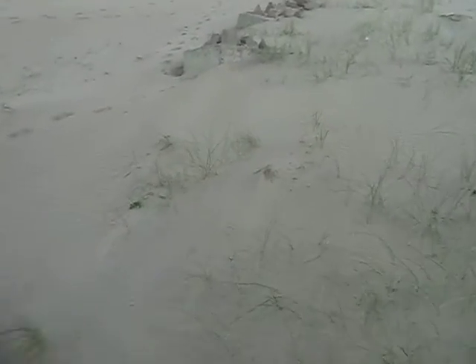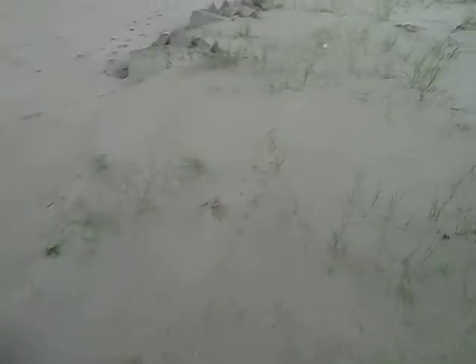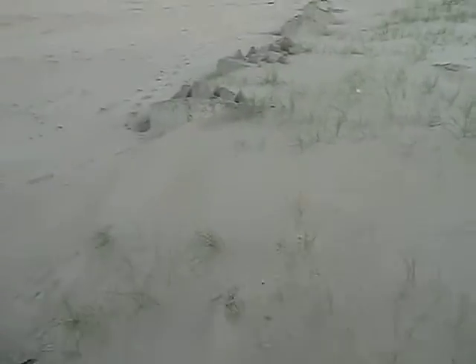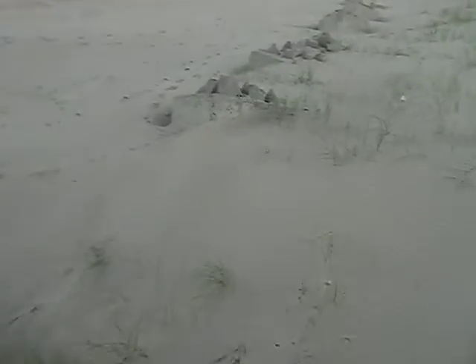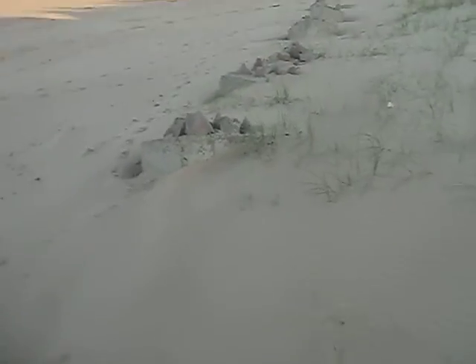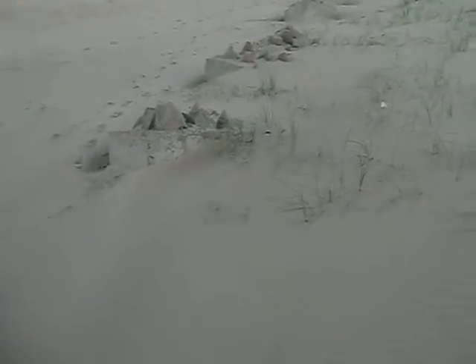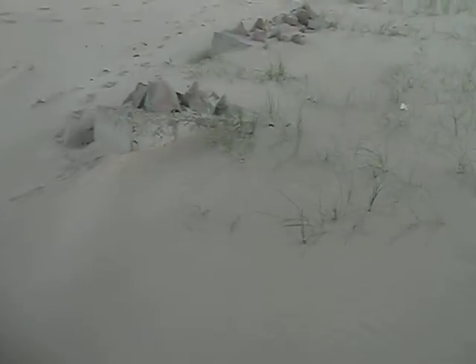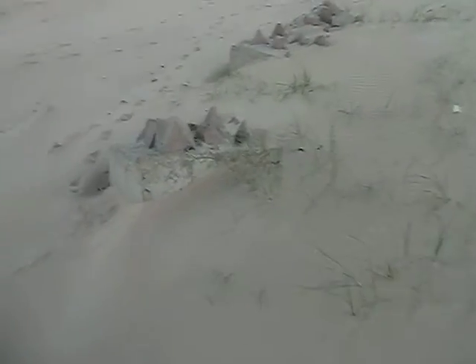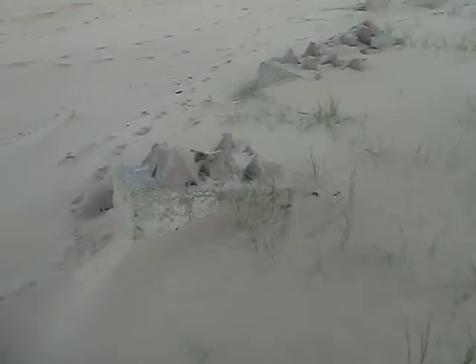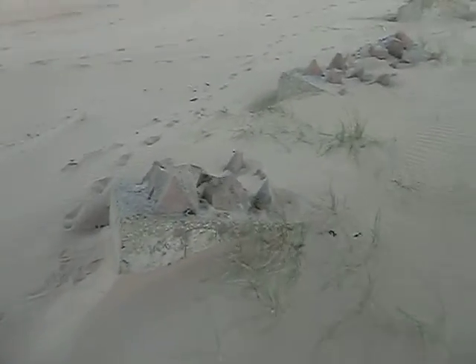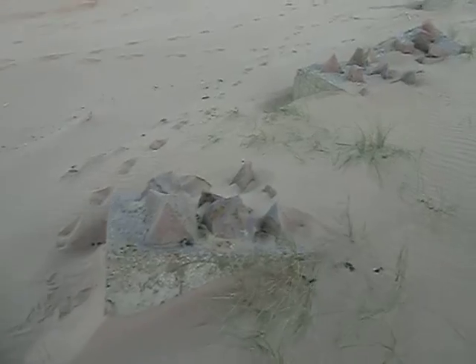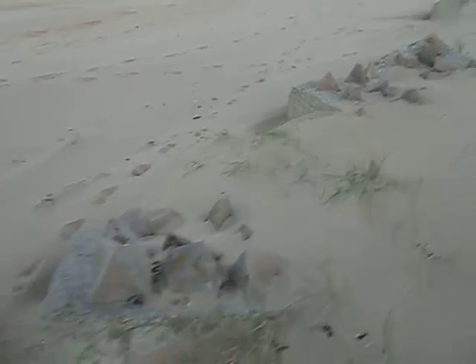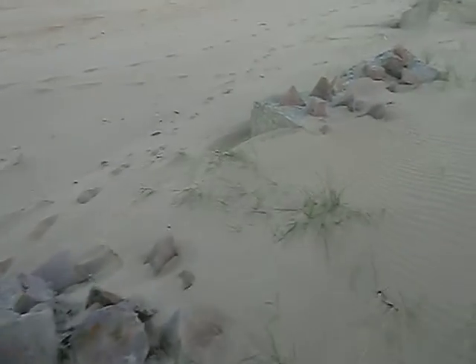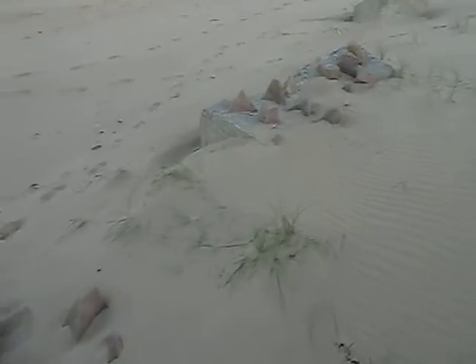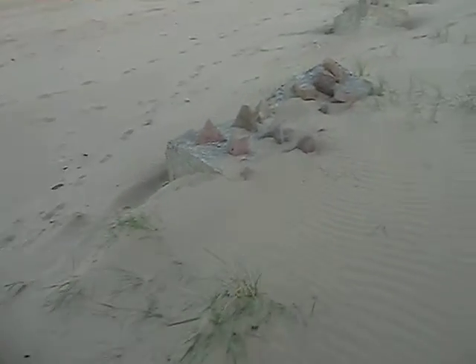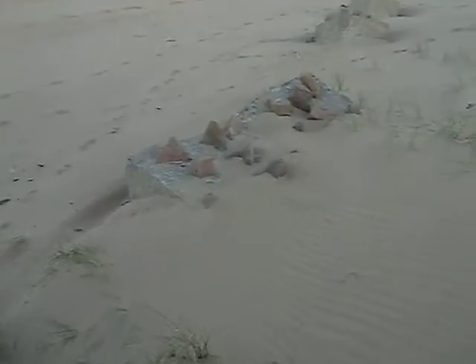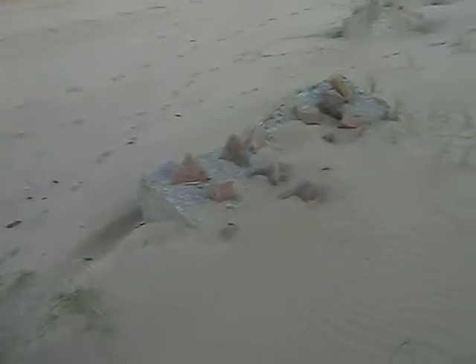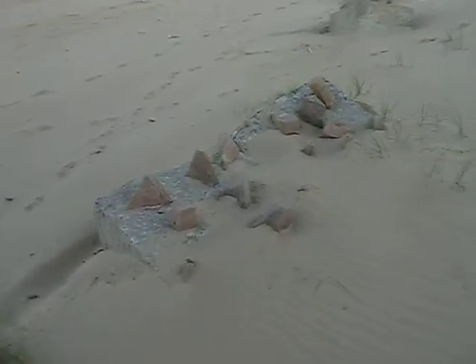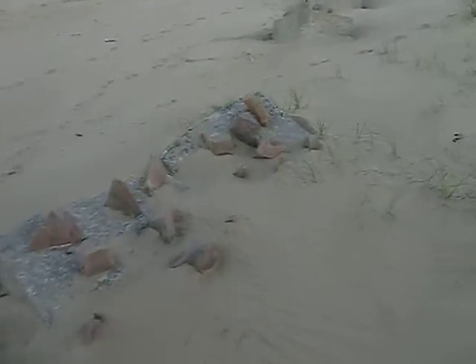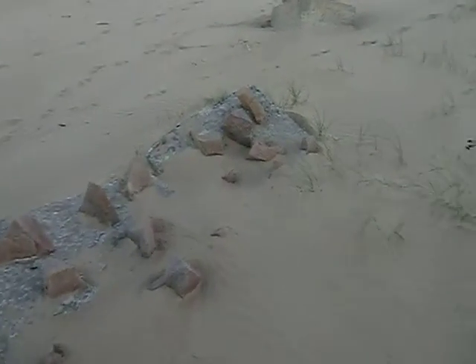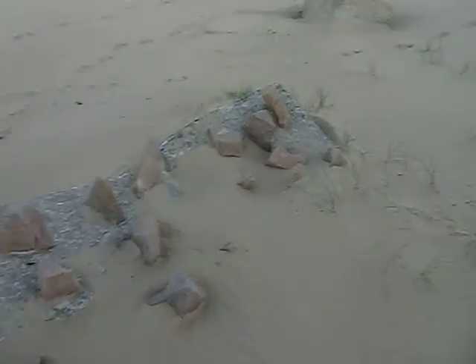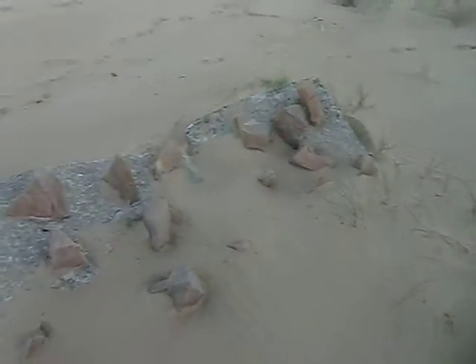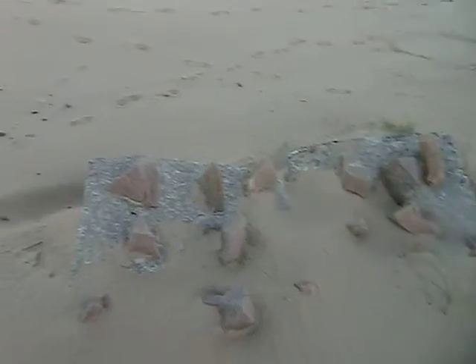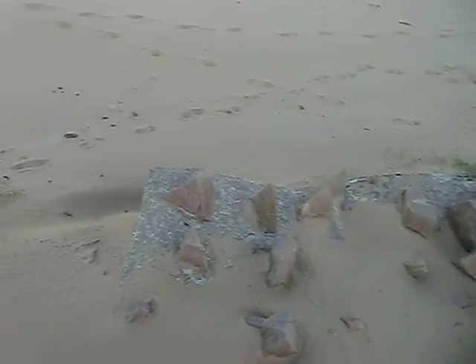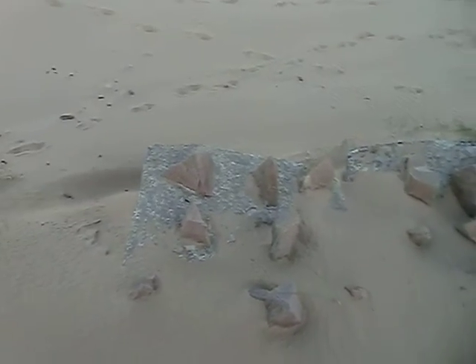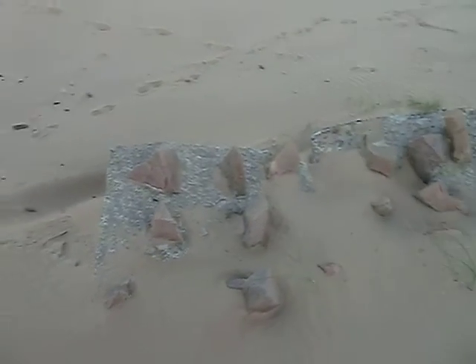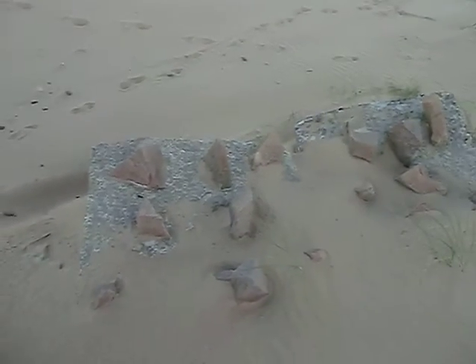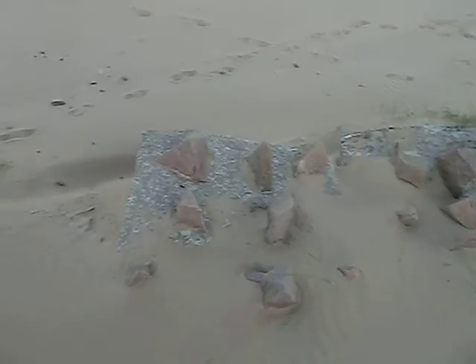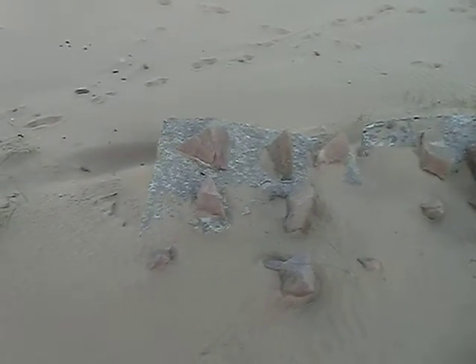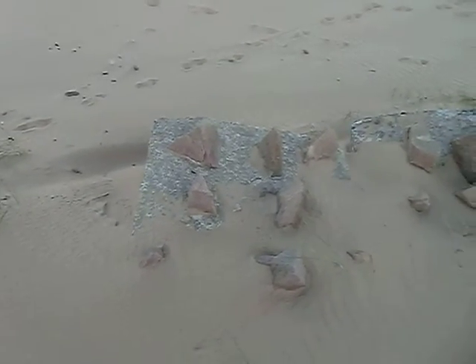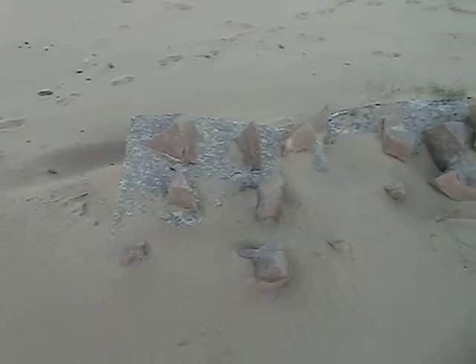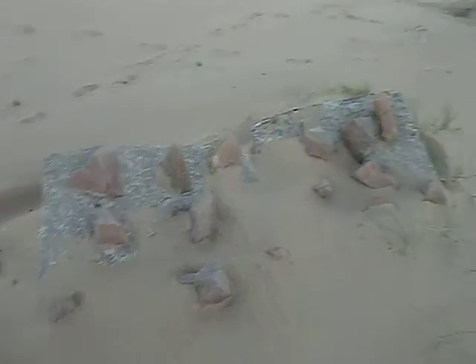Tank traps from probably 1942, about 1942. British defenses against German Nazi invasion.